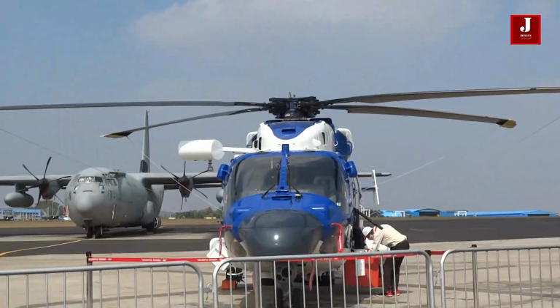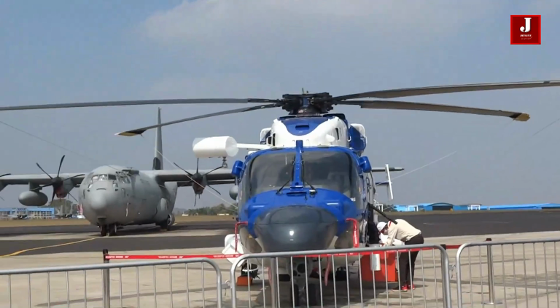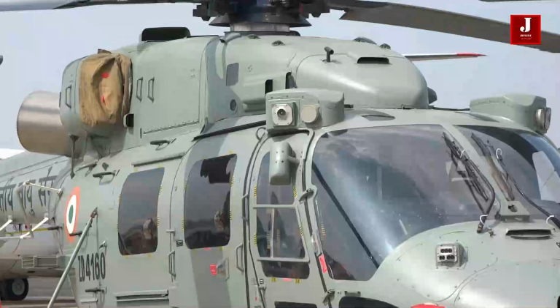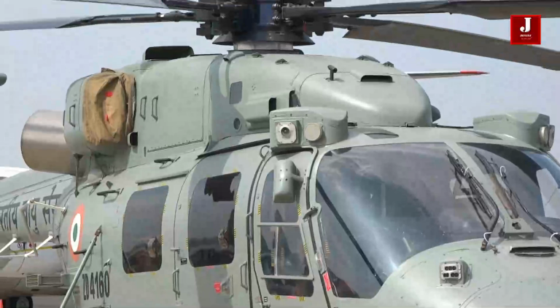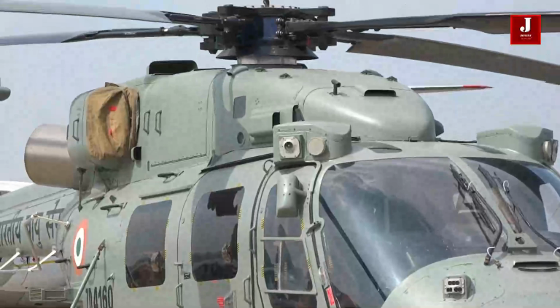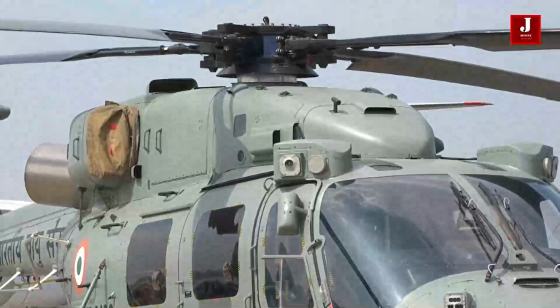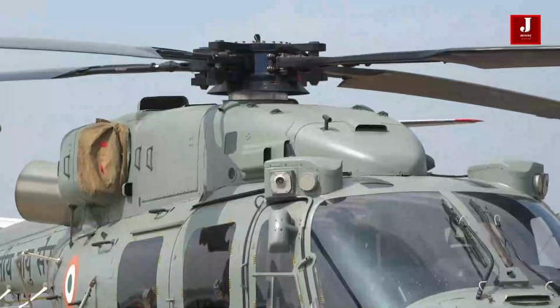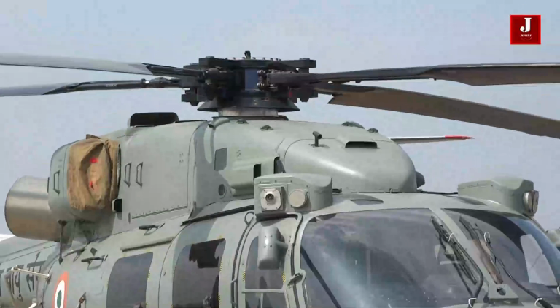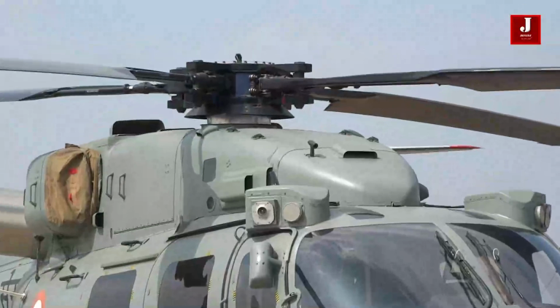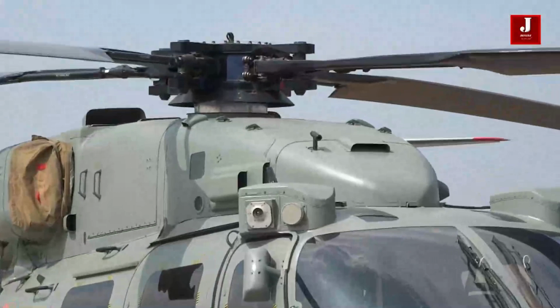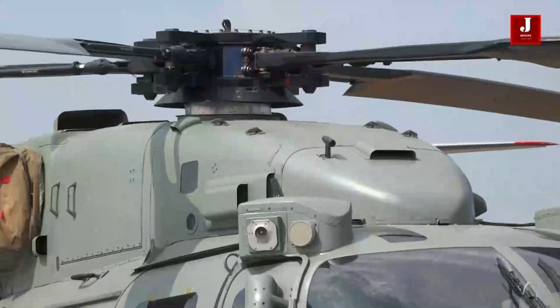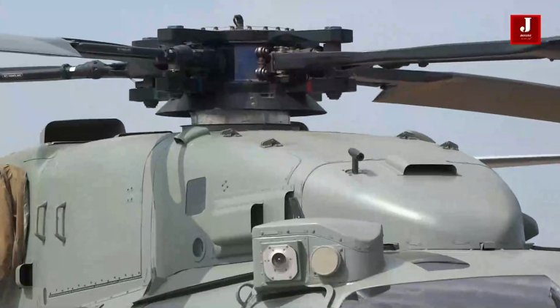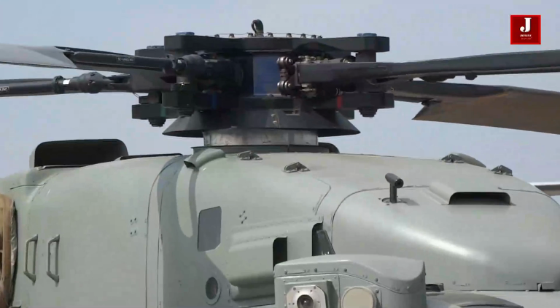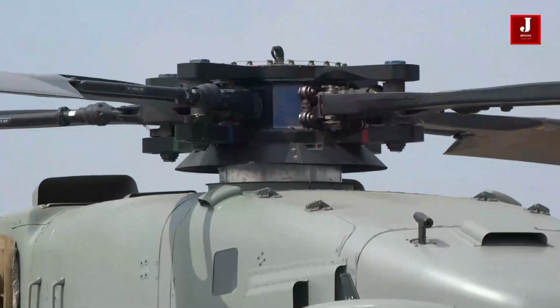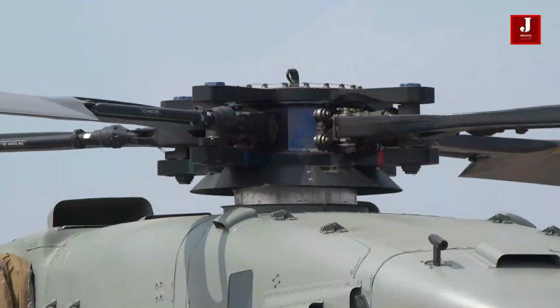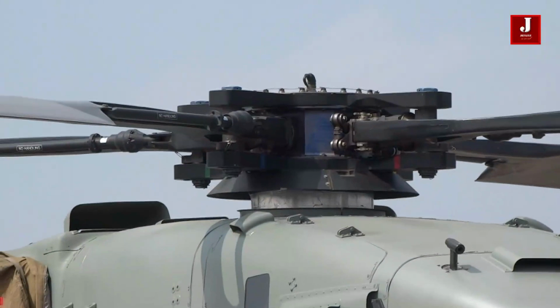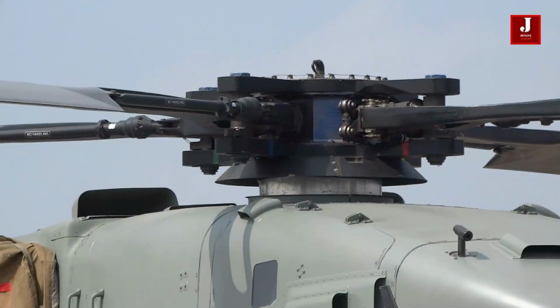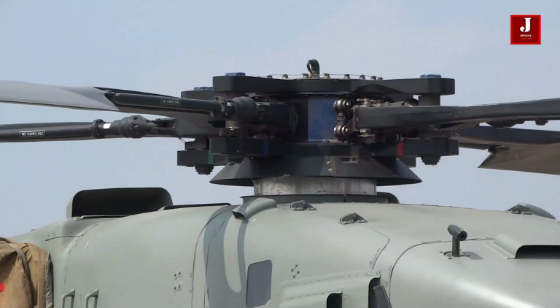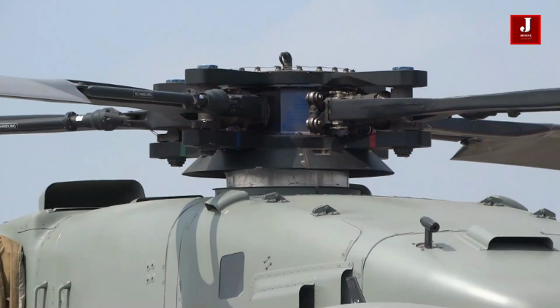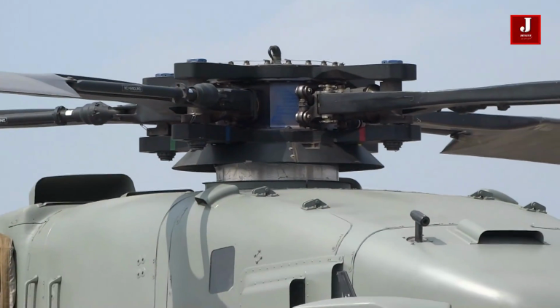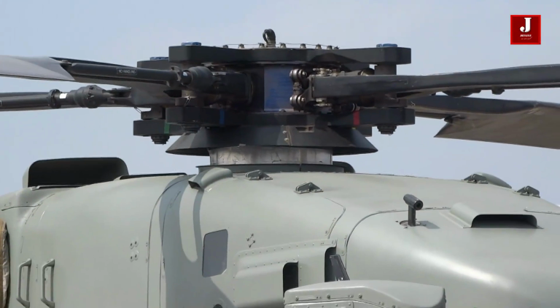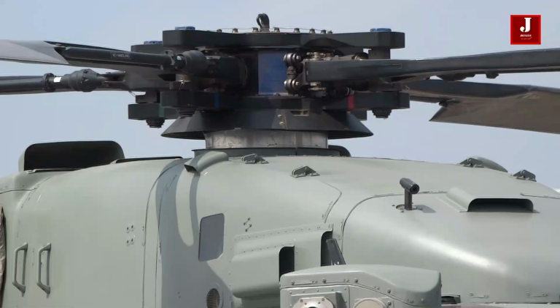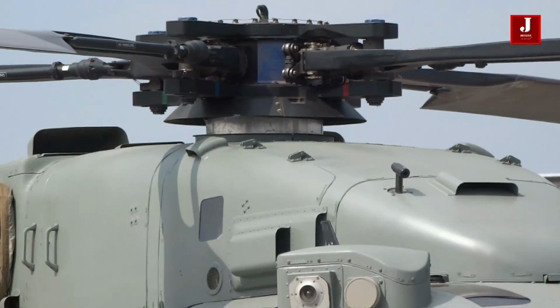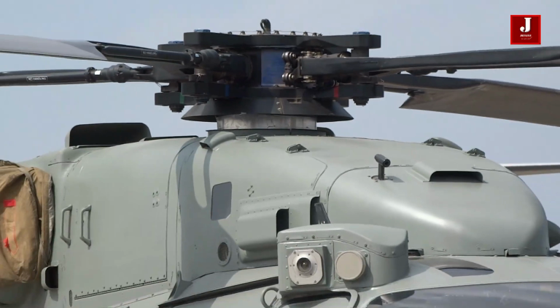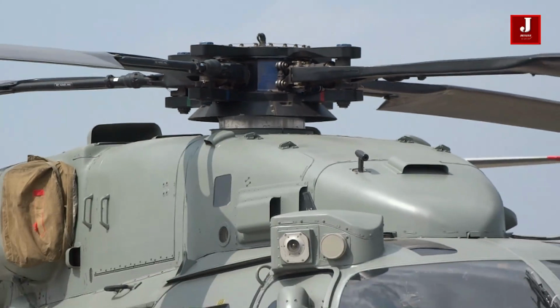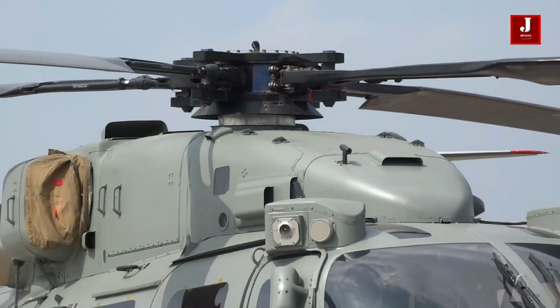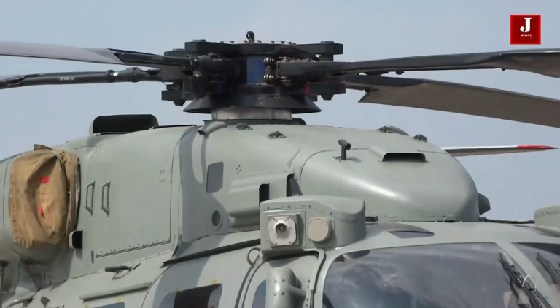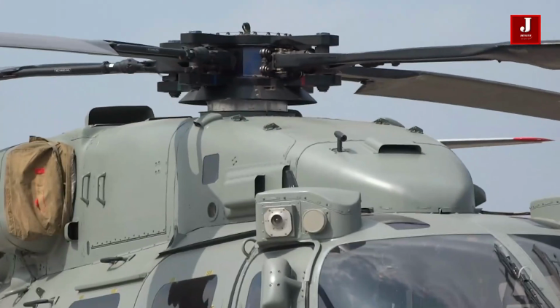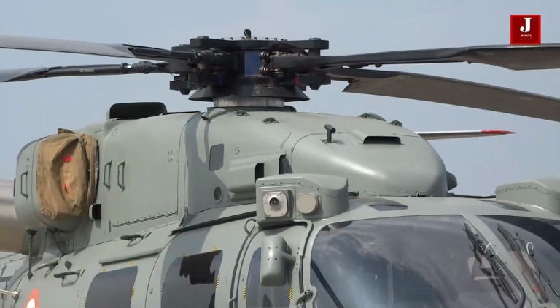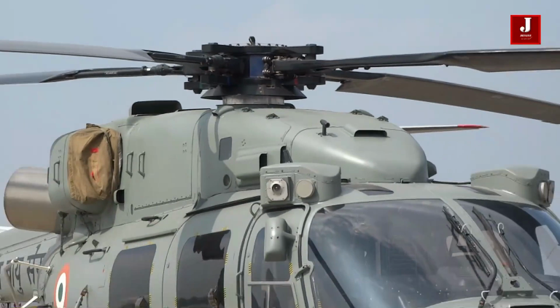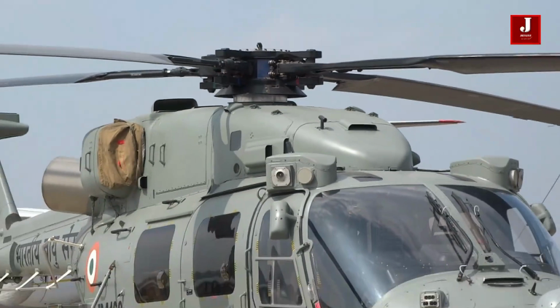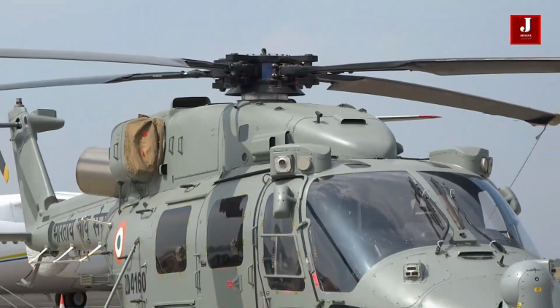The Helena is being inducted into the Indian Army, while the Druvastra, a version of the Helena, is being inducted into the Indian Air Force.